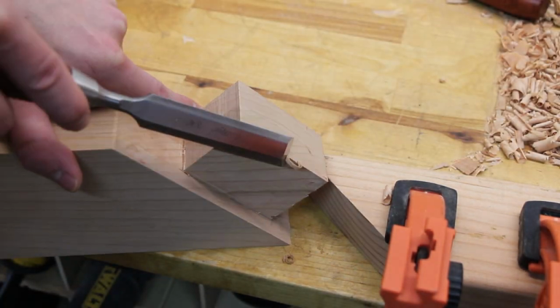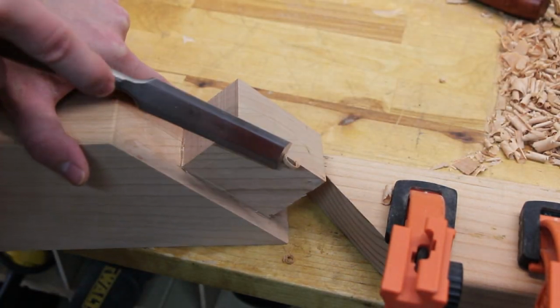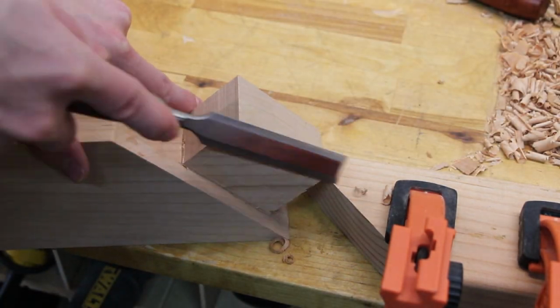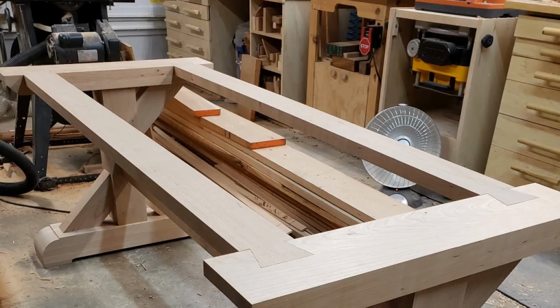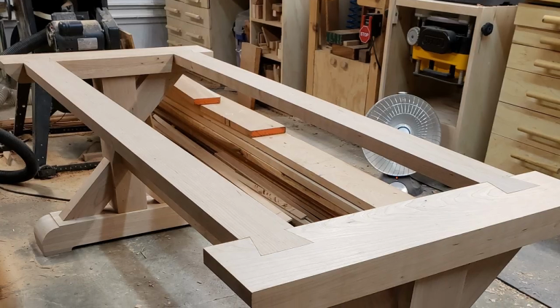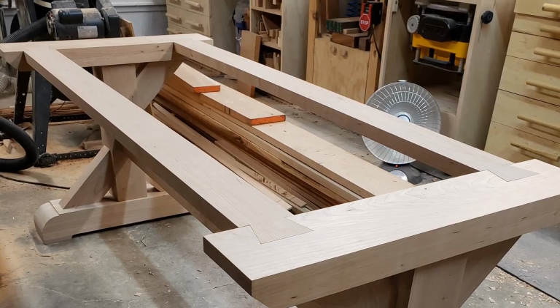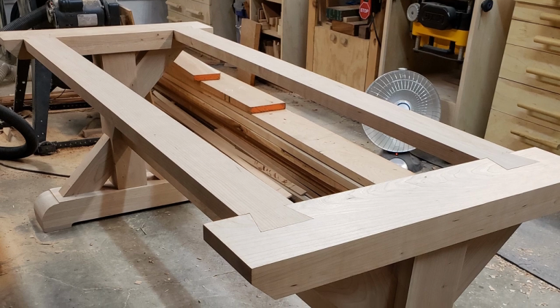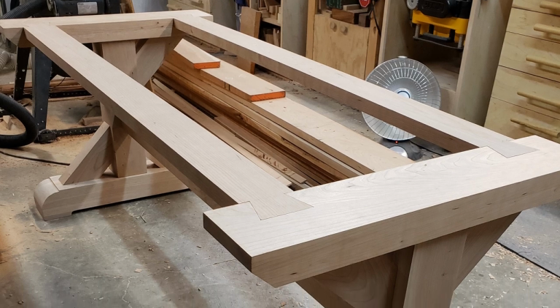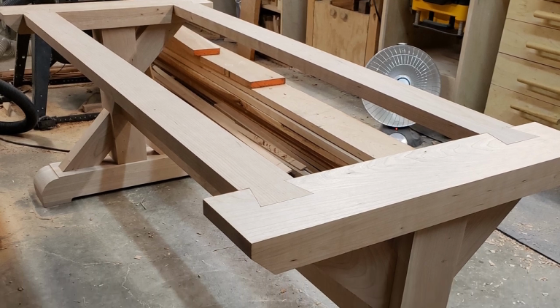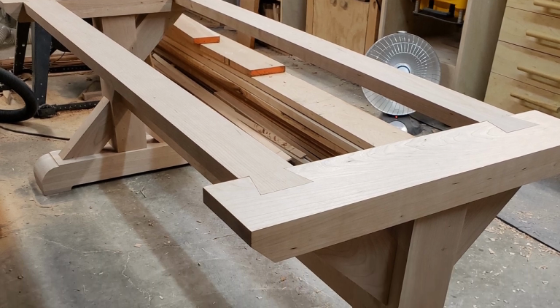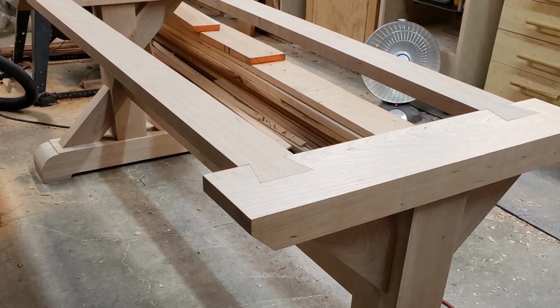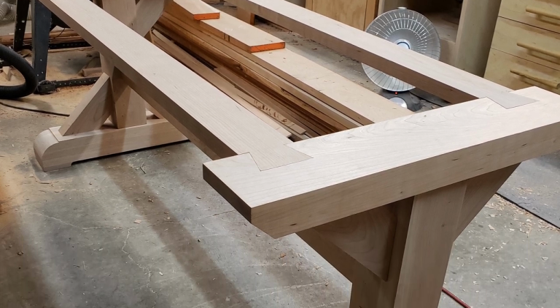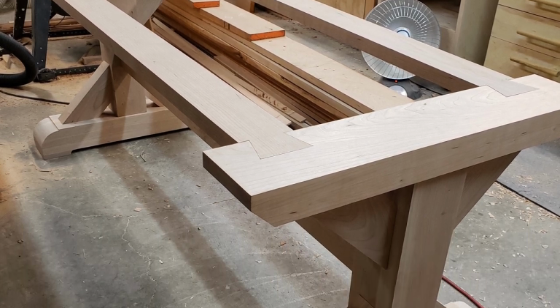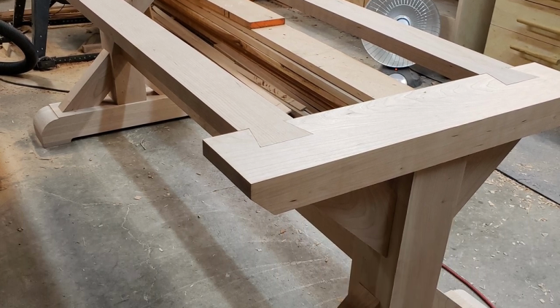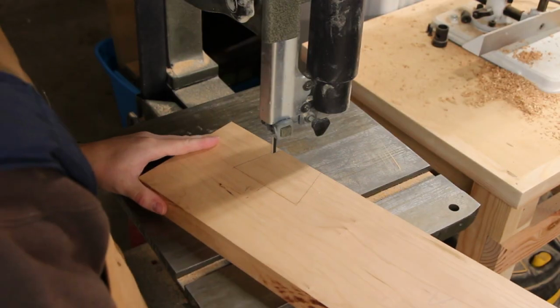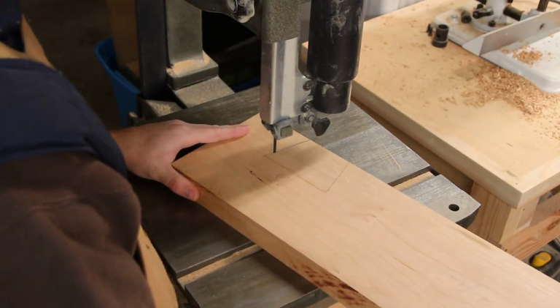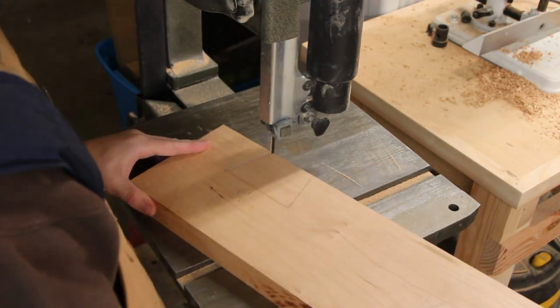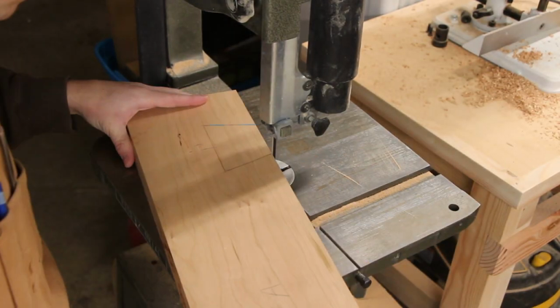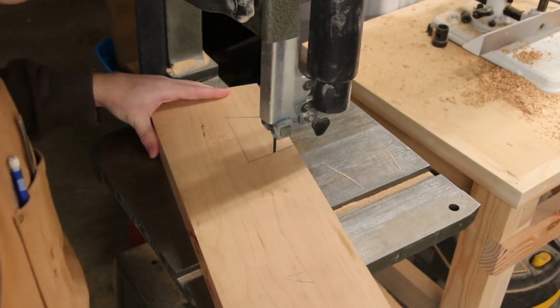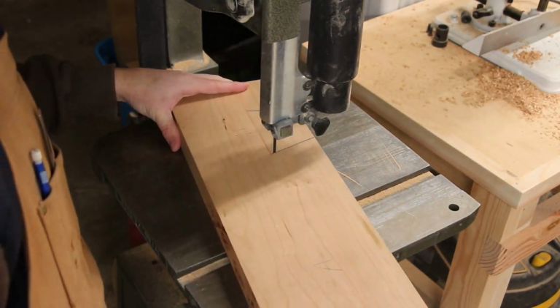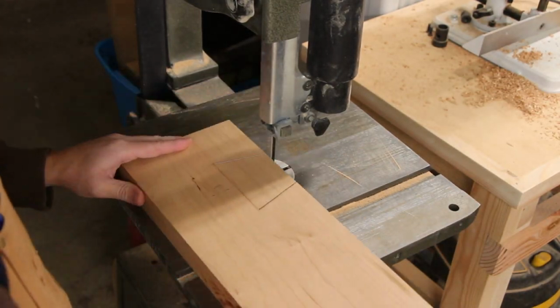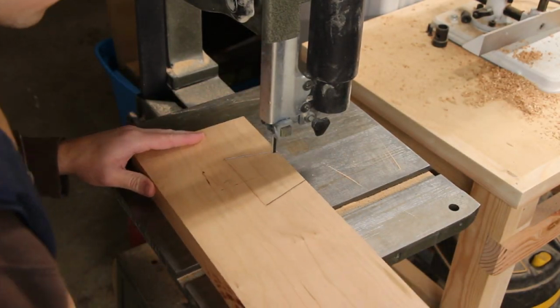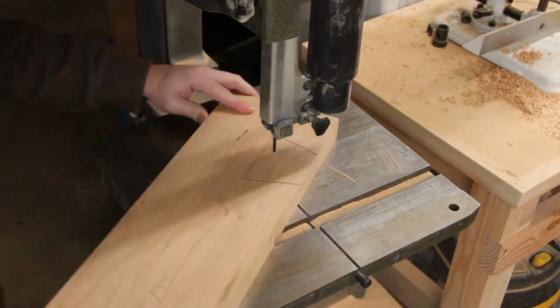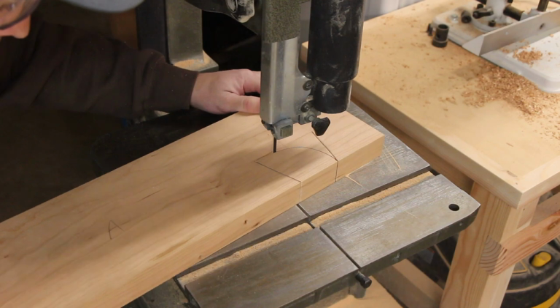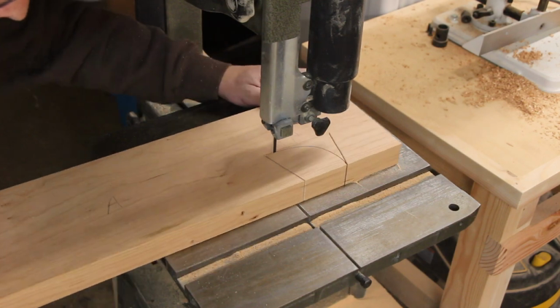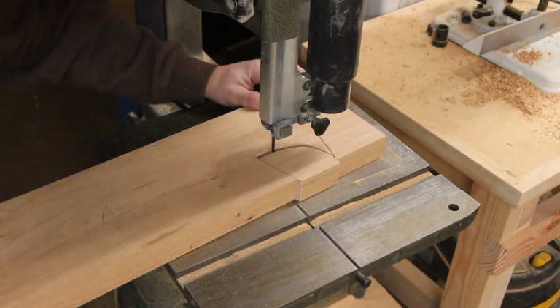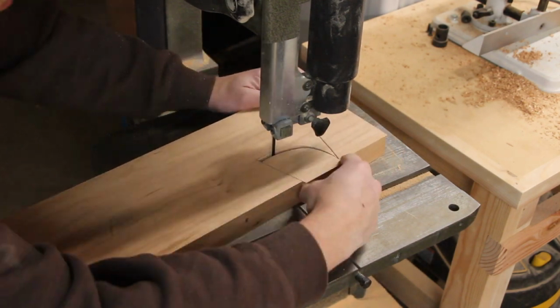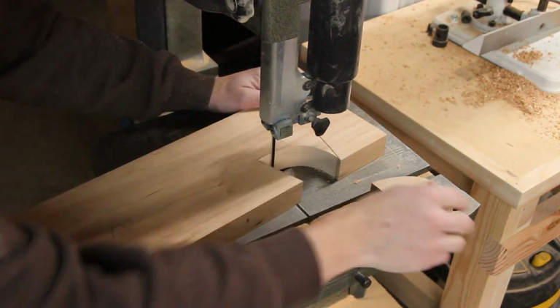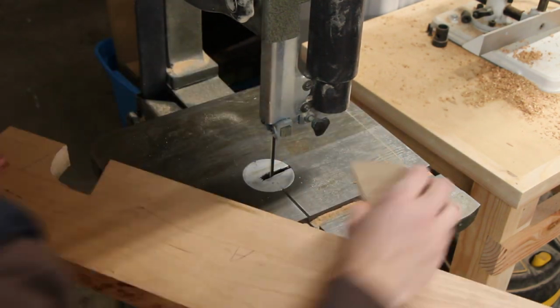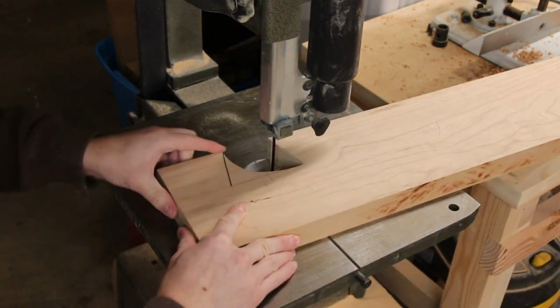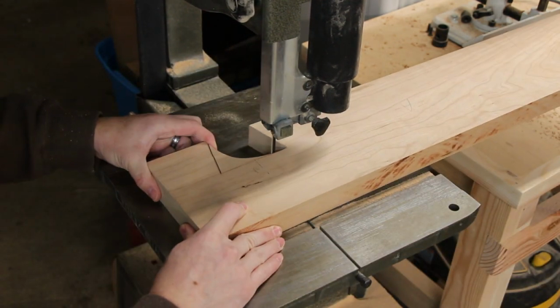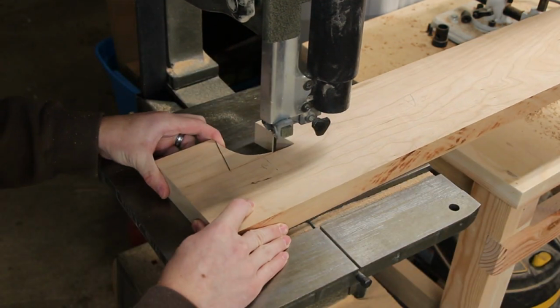The two trestles are held together with two dovetail boards along the top. So, before gluing up the top of the trestle, I had to cut out the dovetails on either end of the boards.